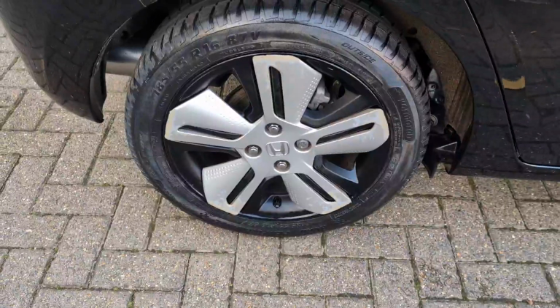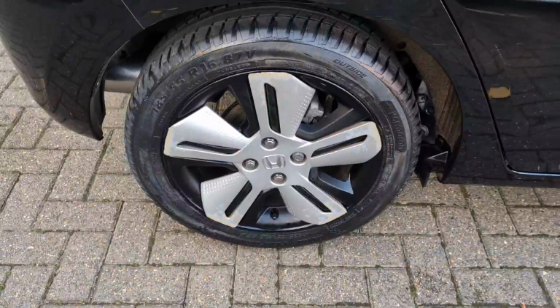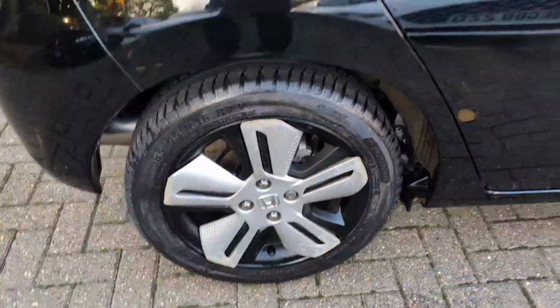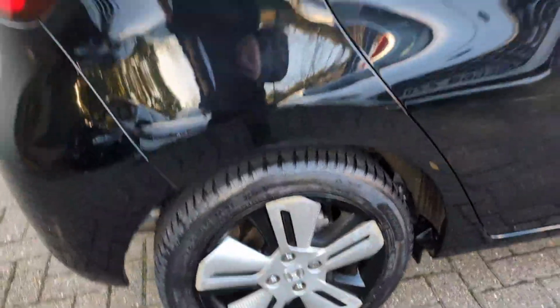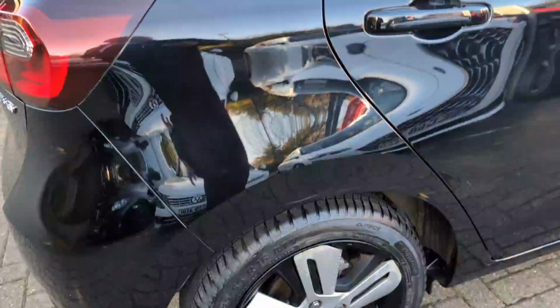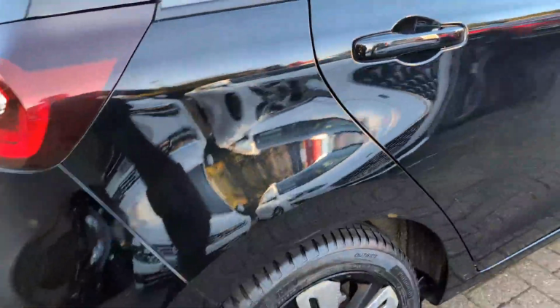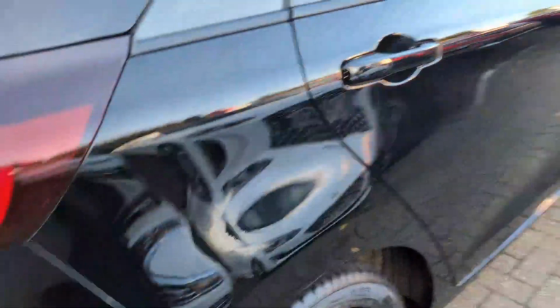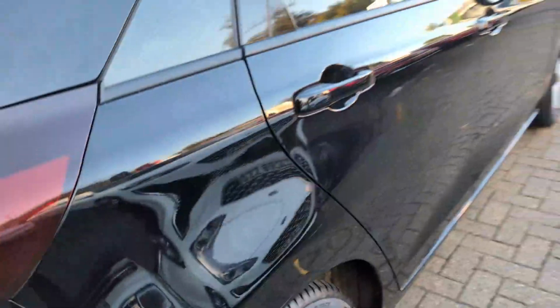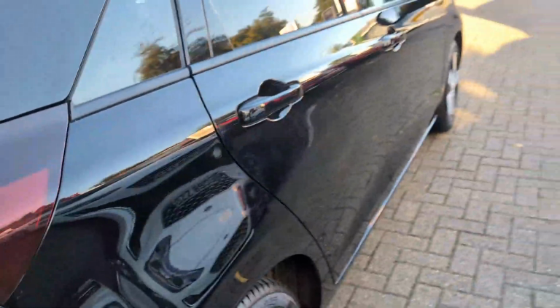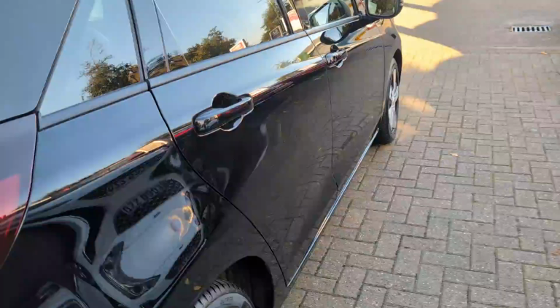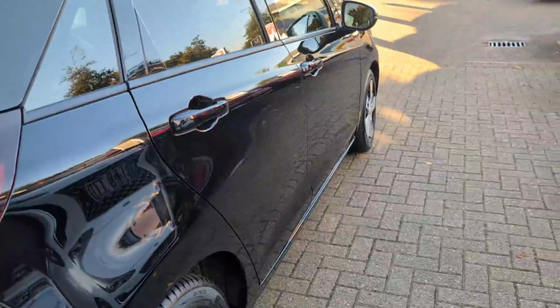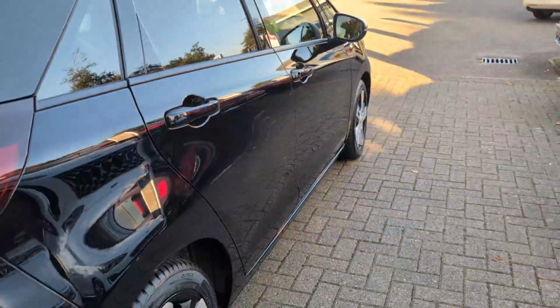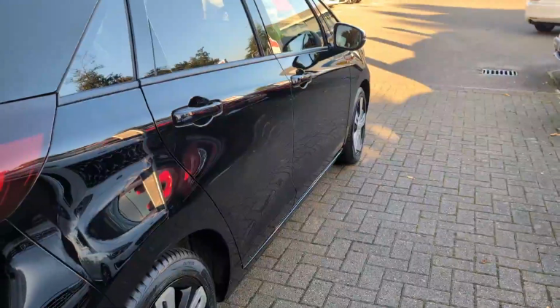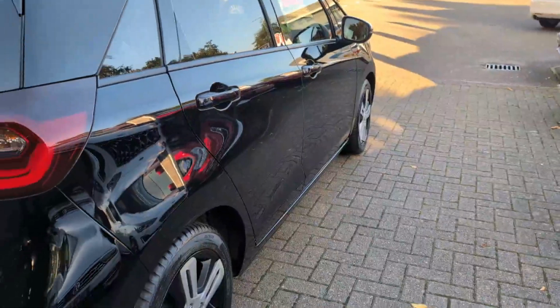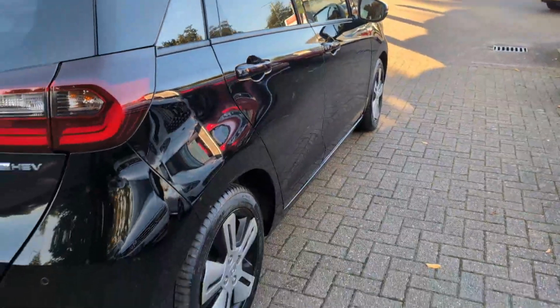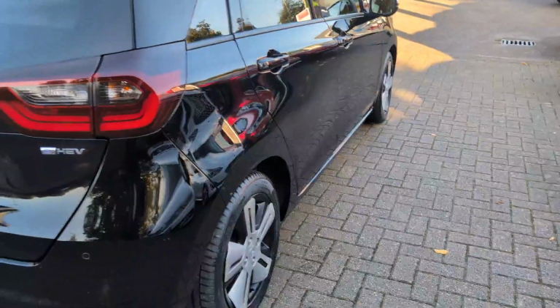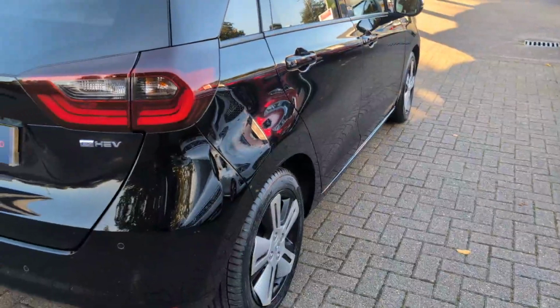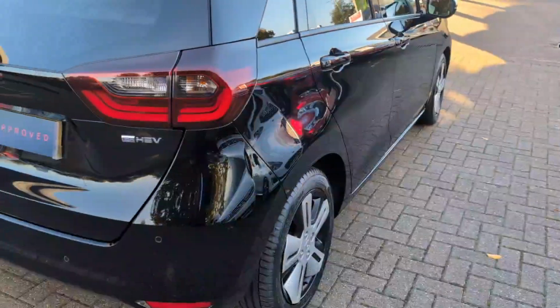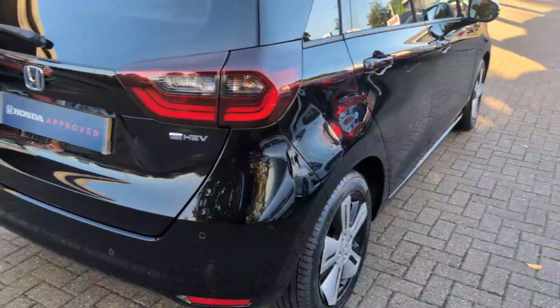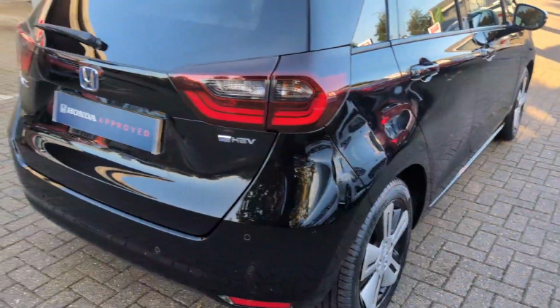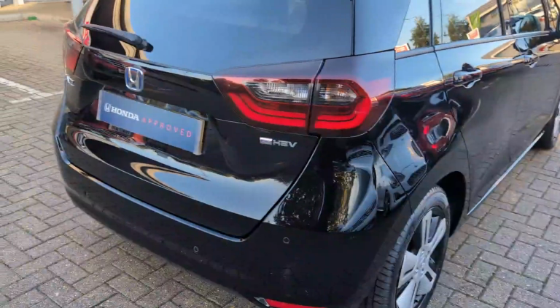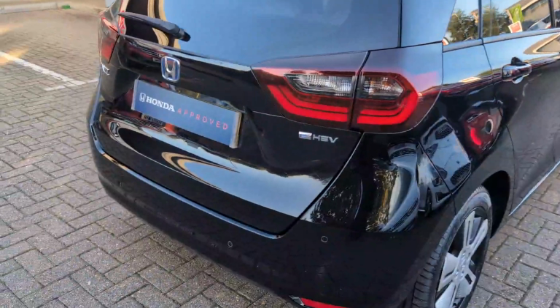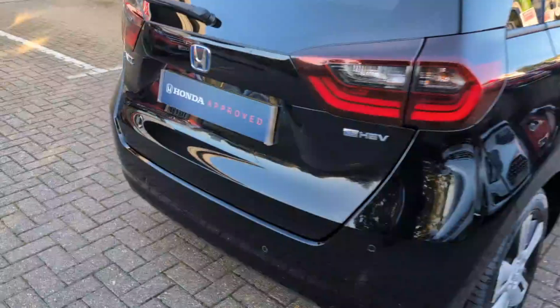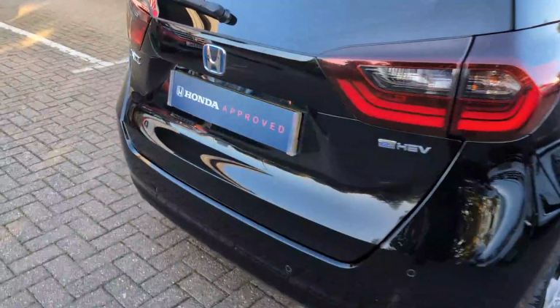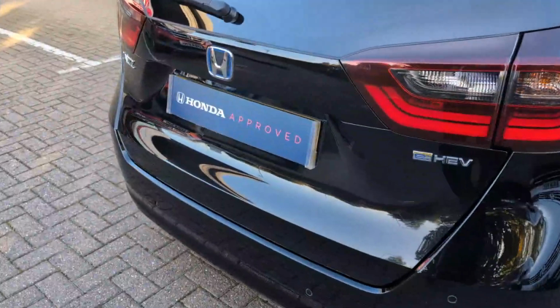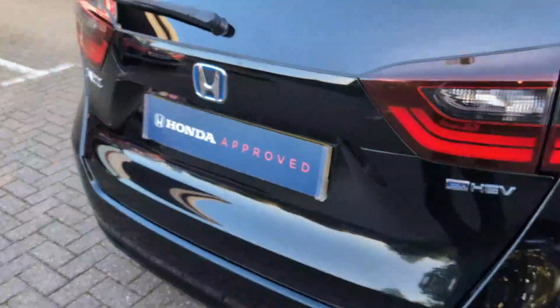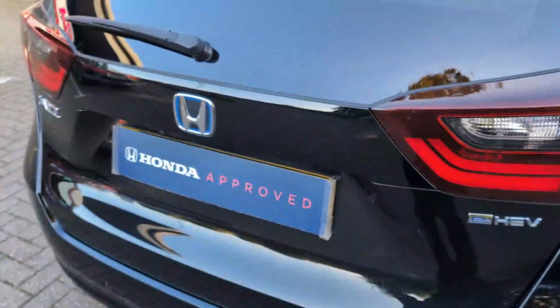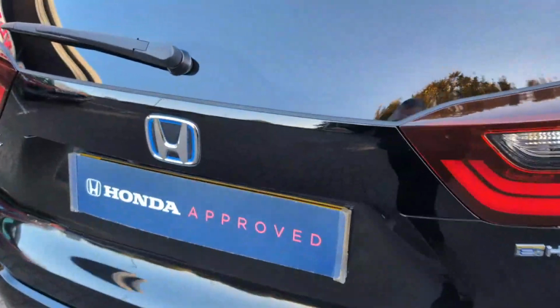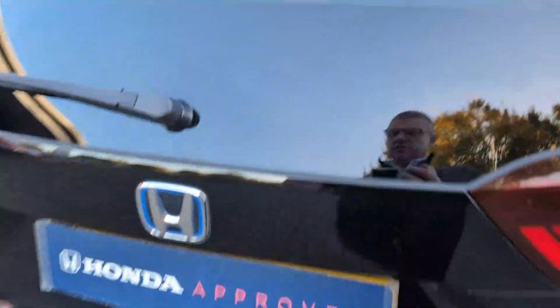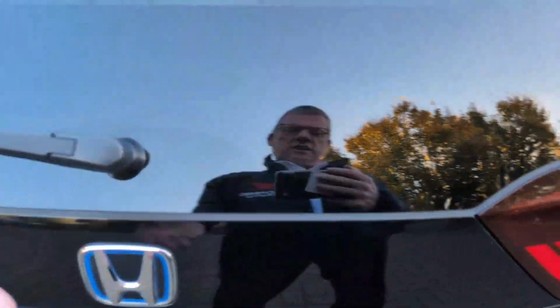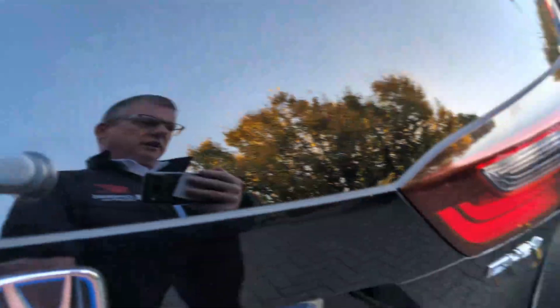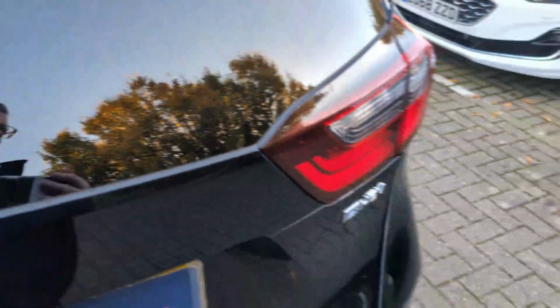Rear wheel and look down the side from the rear — no dings or dents. Look across the rear of the car; the car does have front and rear sensors and rear camera.